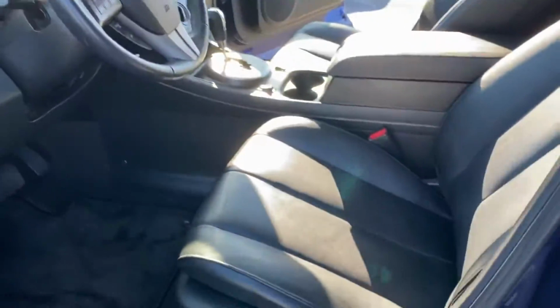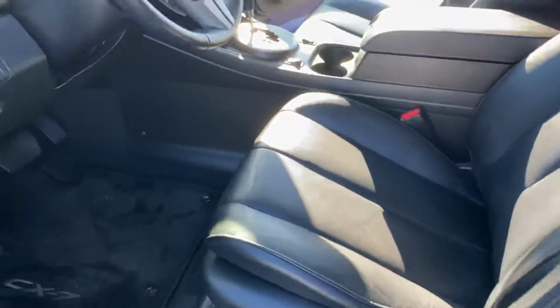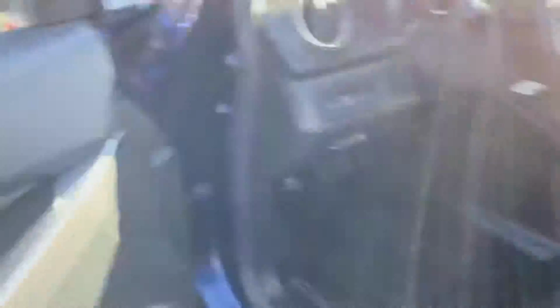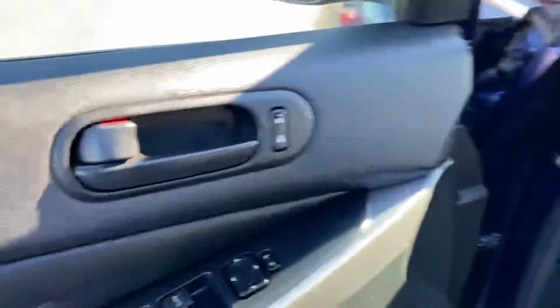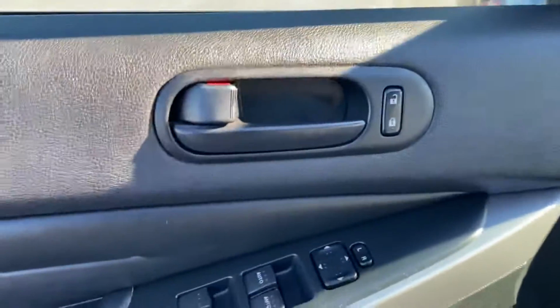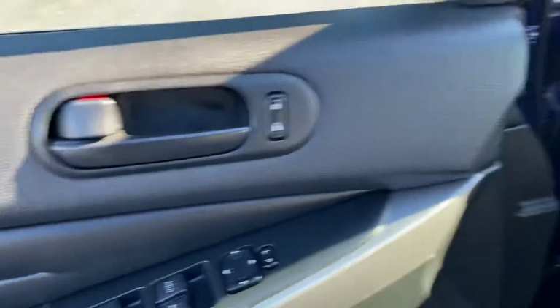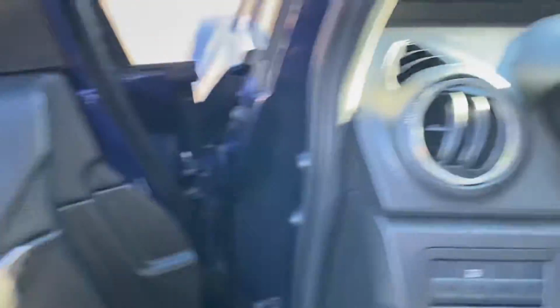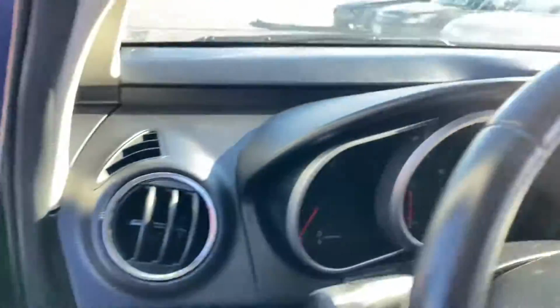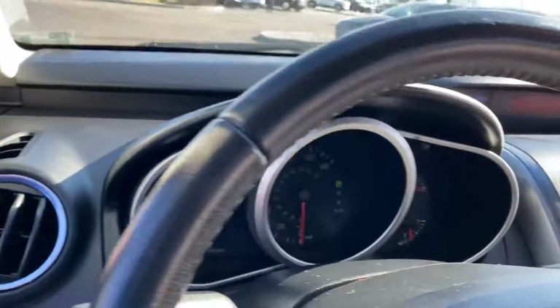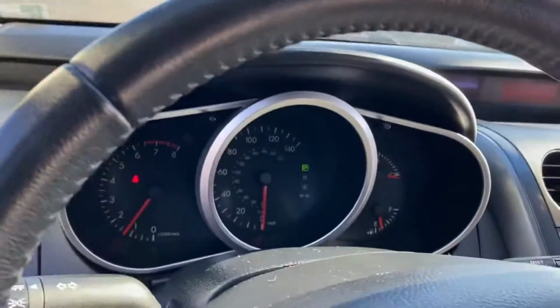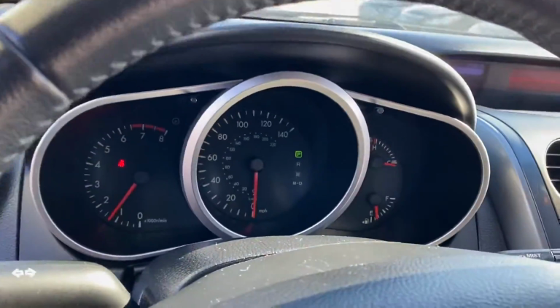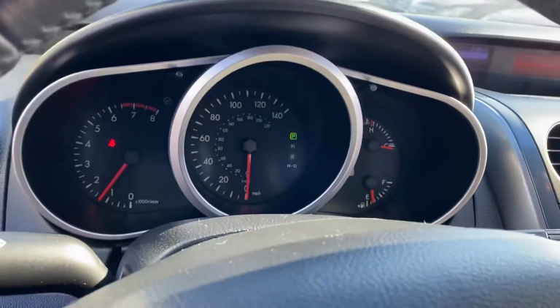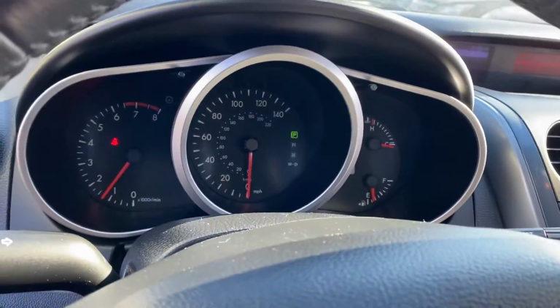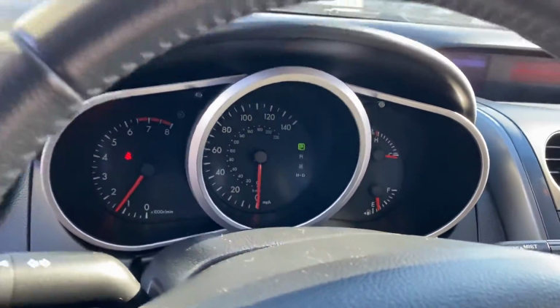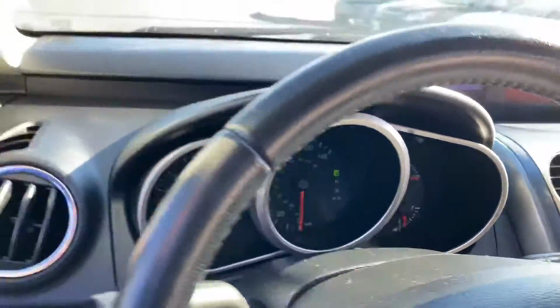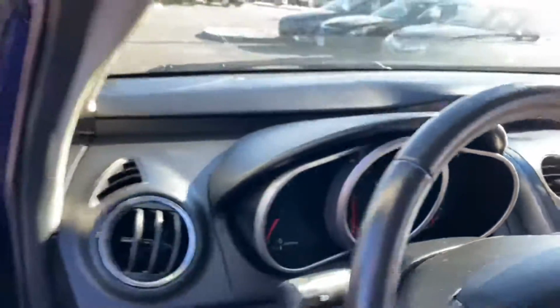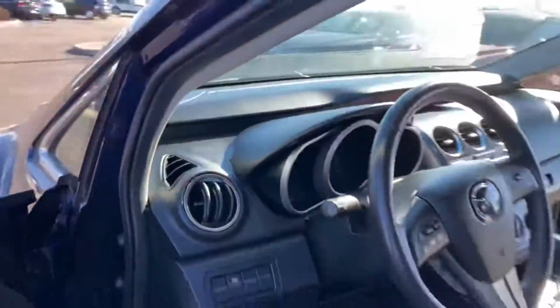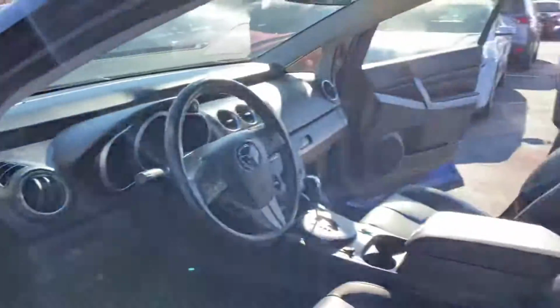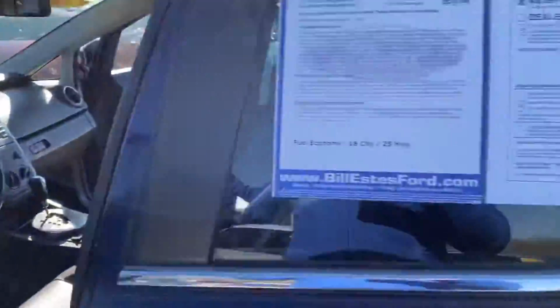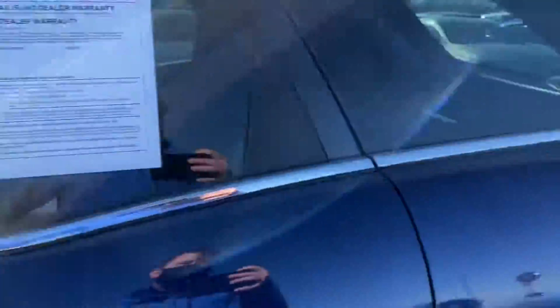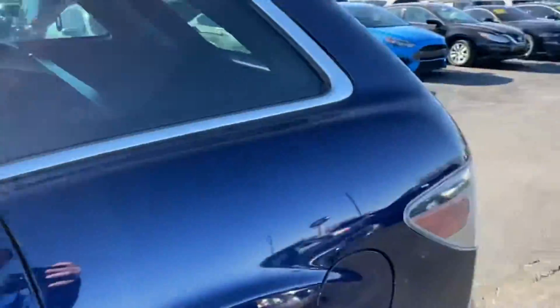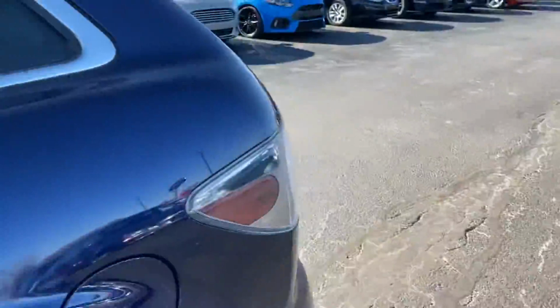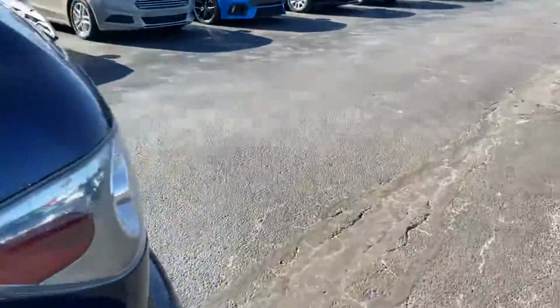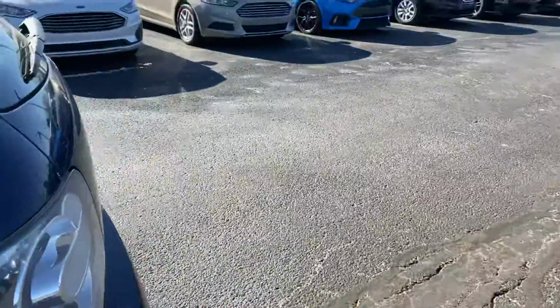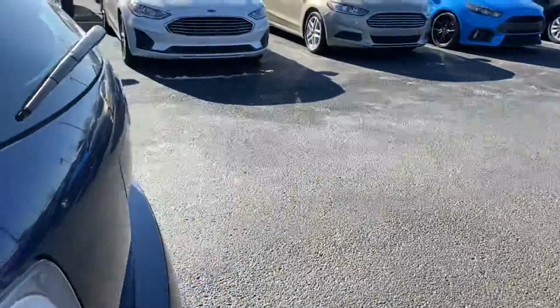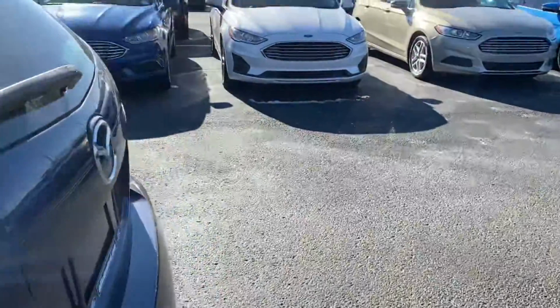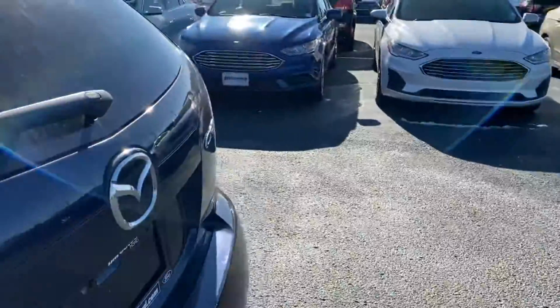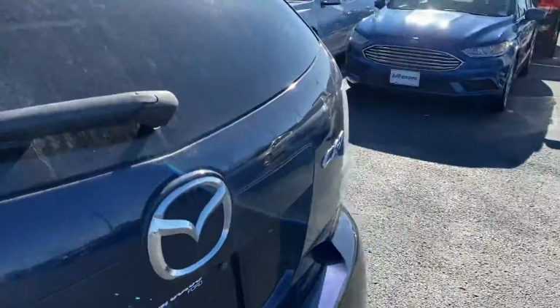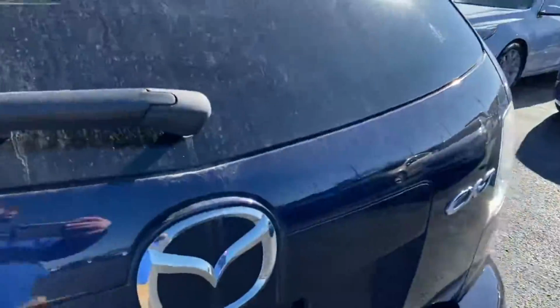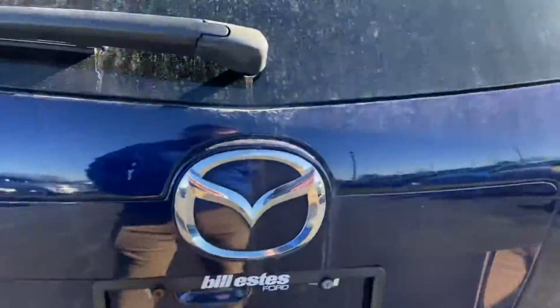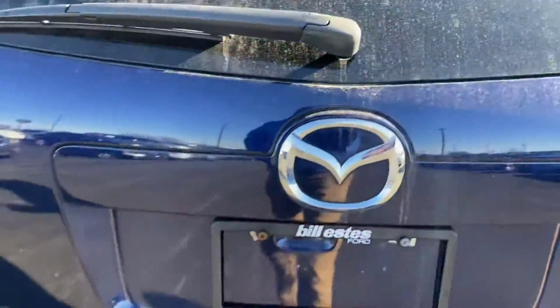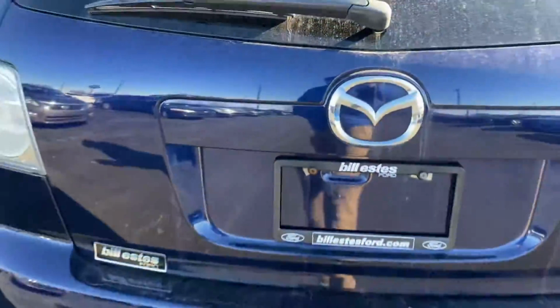Driver seat, all your controls here. I don't believe it has a backup camera — let me double check over here. Looks like it doesn't.